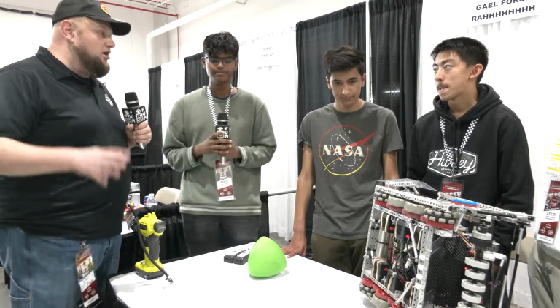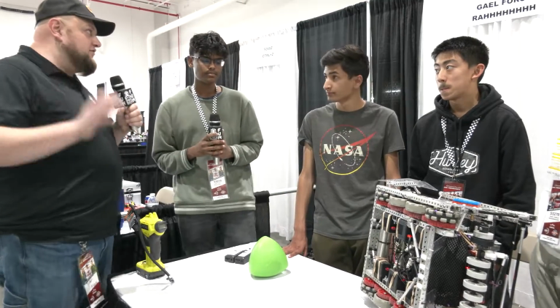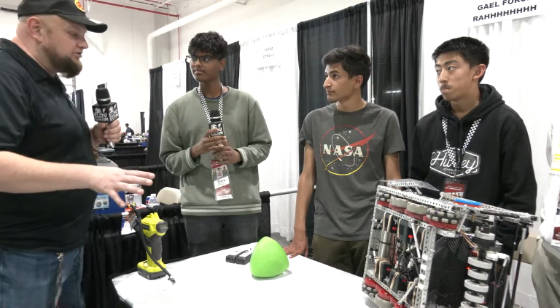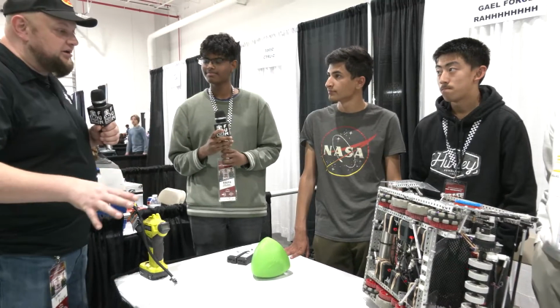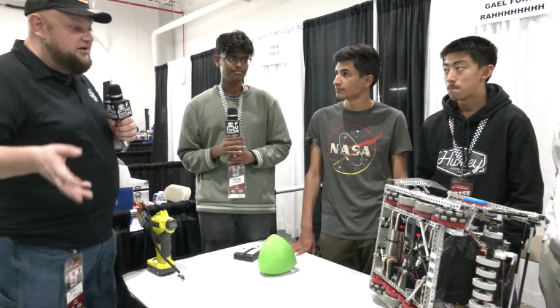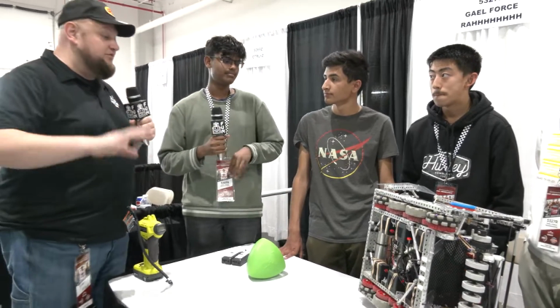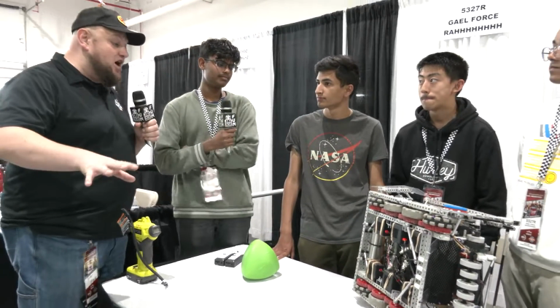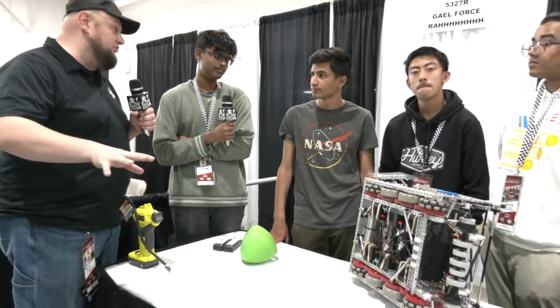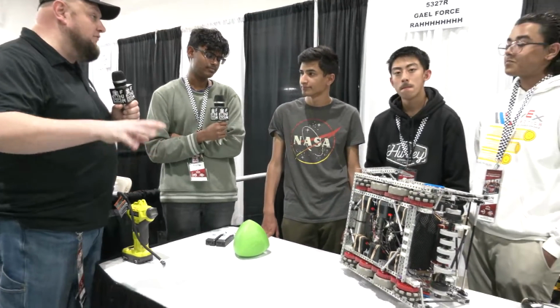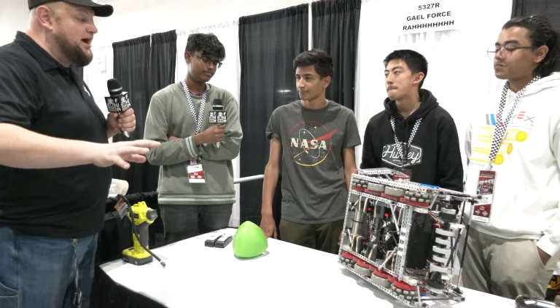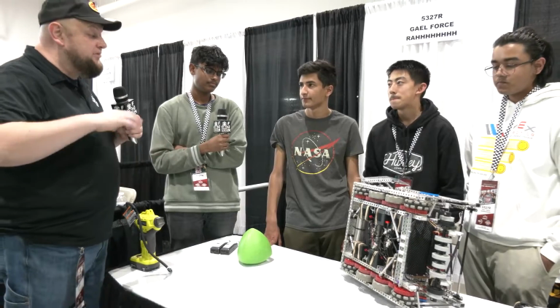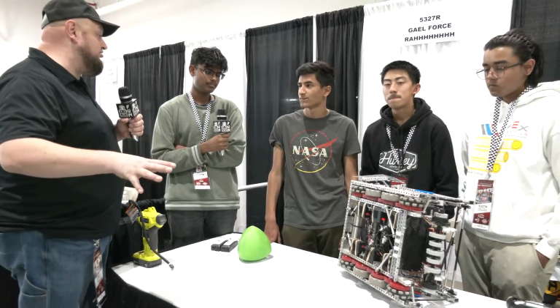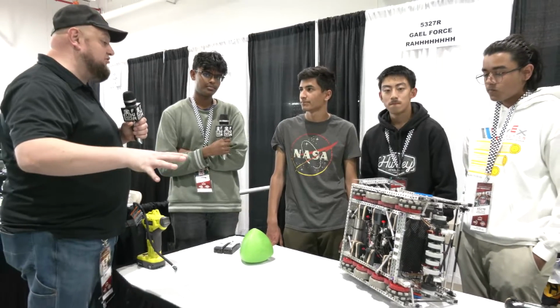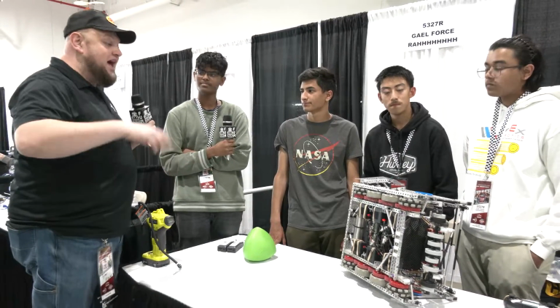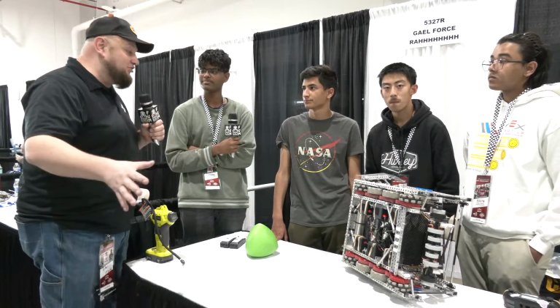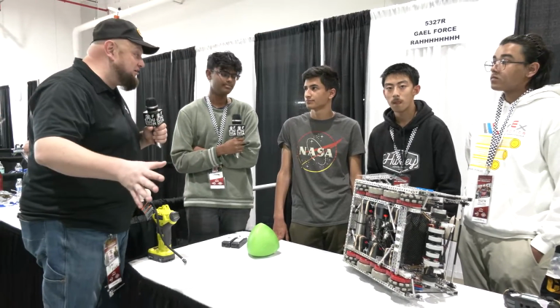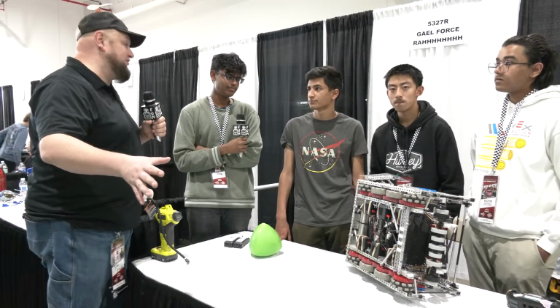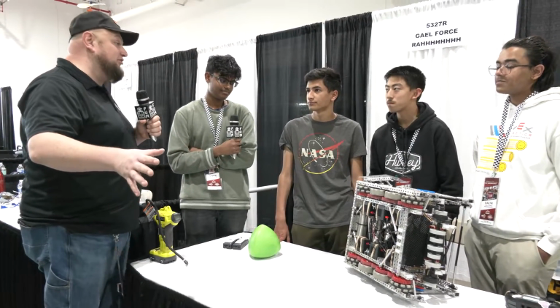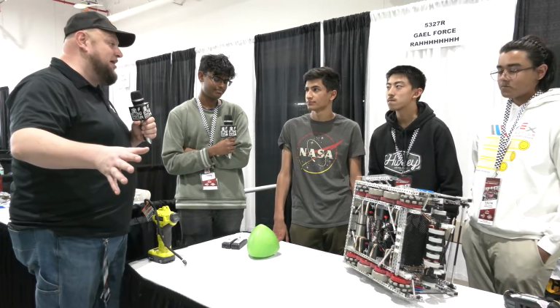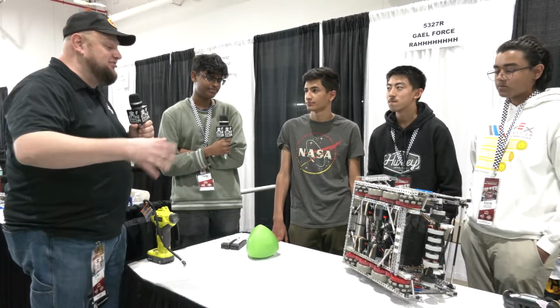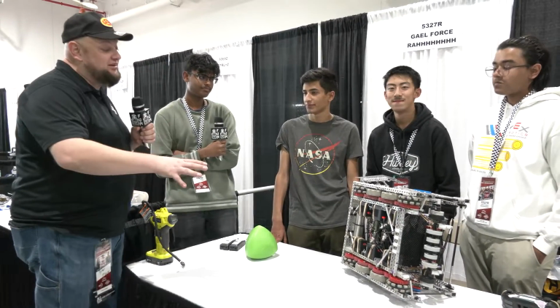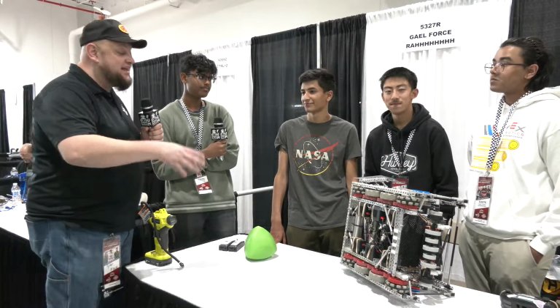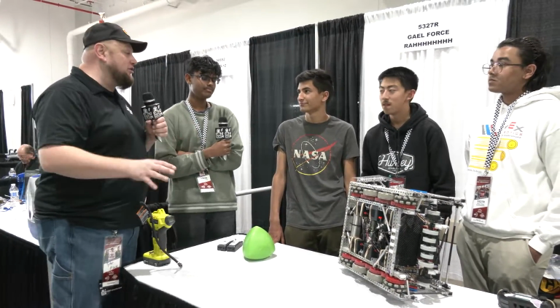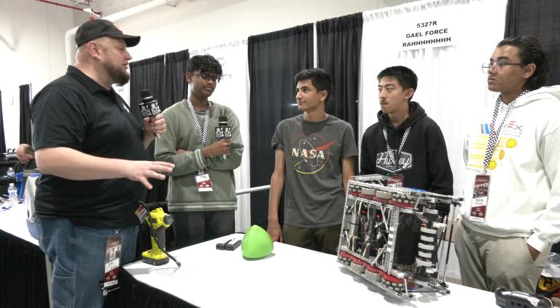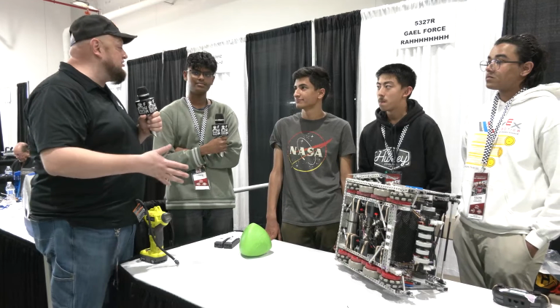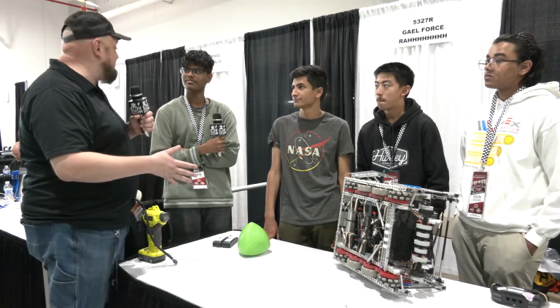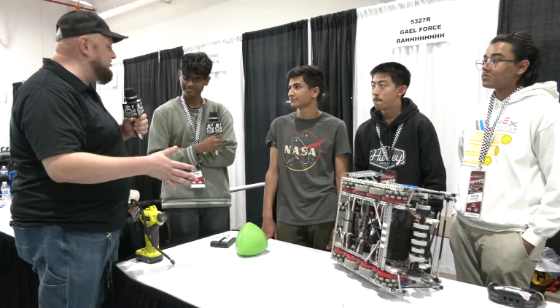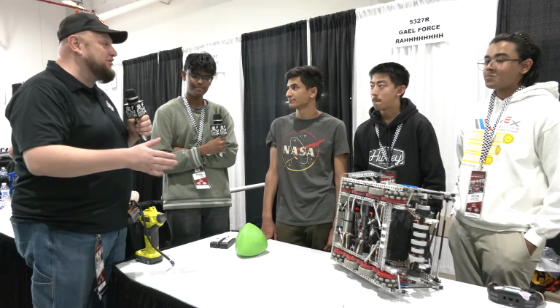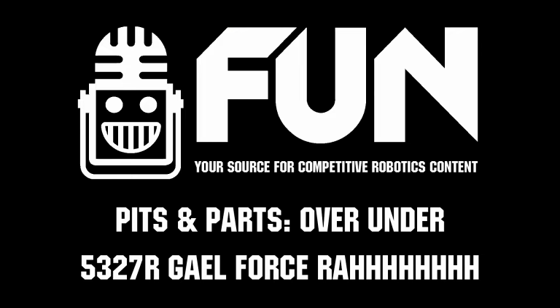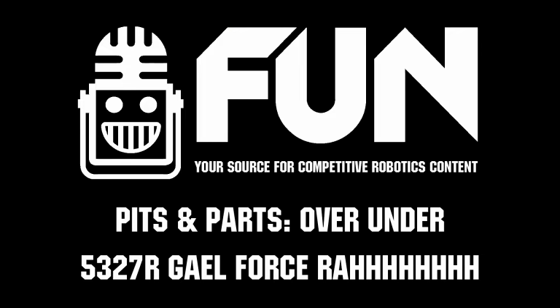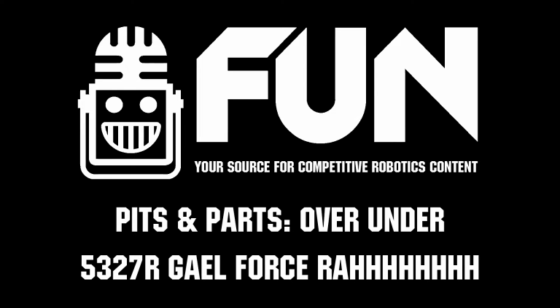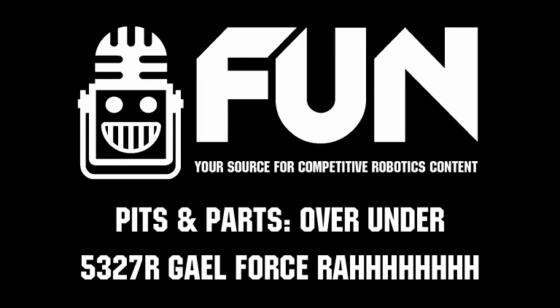5327R, thank you for an awesome overview of your robot. Love the iterations you've been doing — I watched your blocker earlier and it's phenomenal. Congratulations on the great design, and we can't wait to see how you do here at Speedway. Good luck the rest of the way. Thank you.